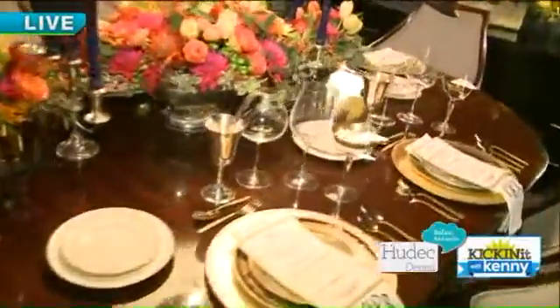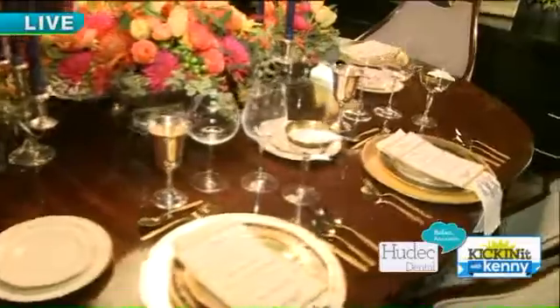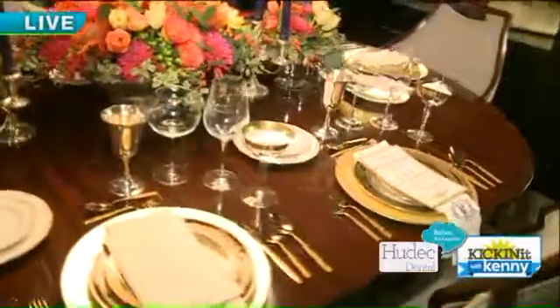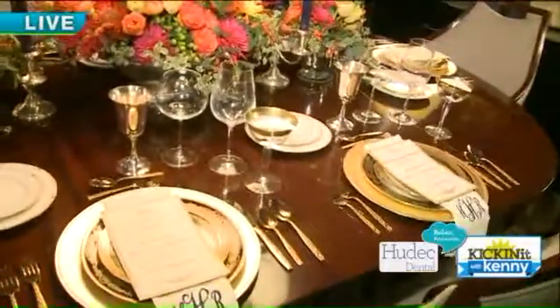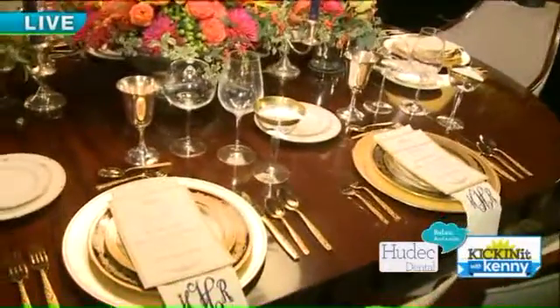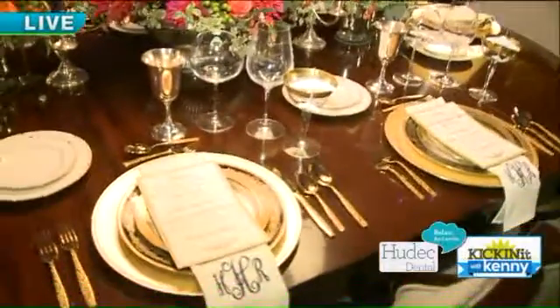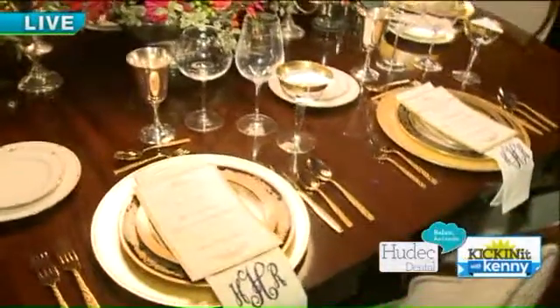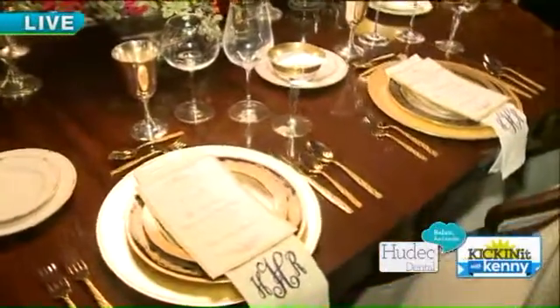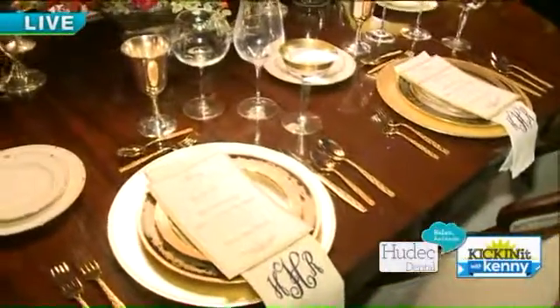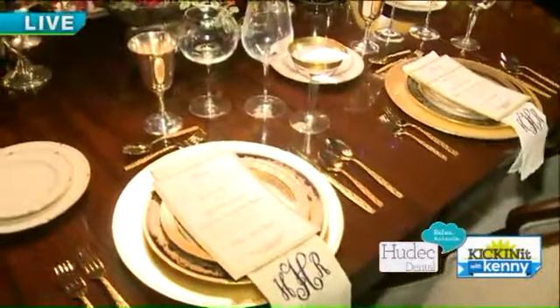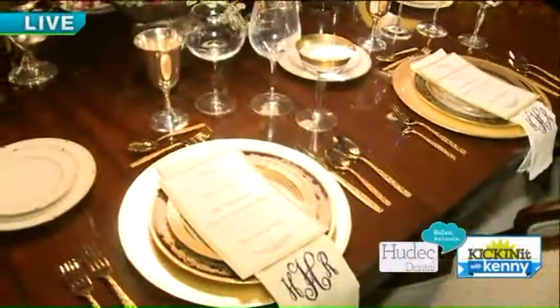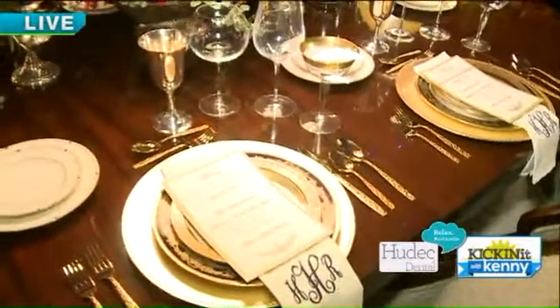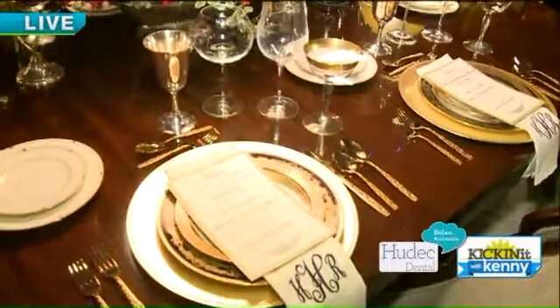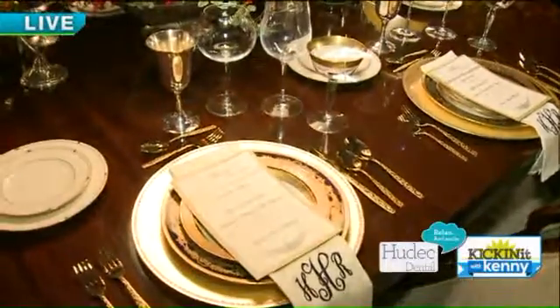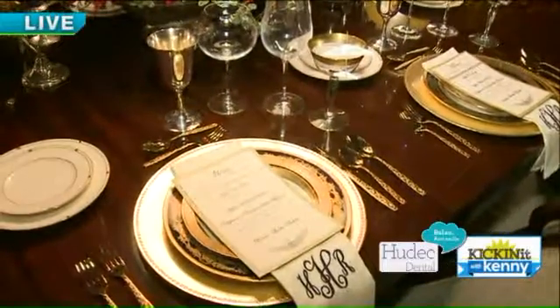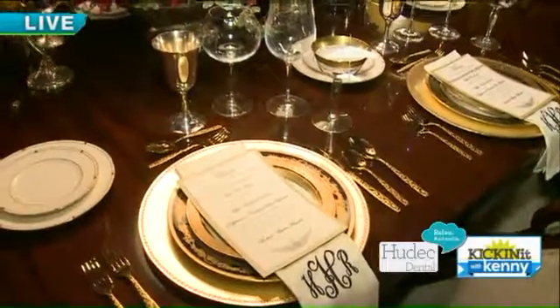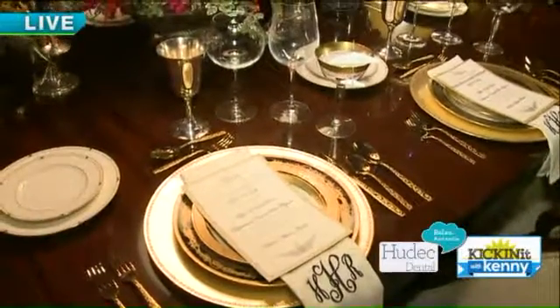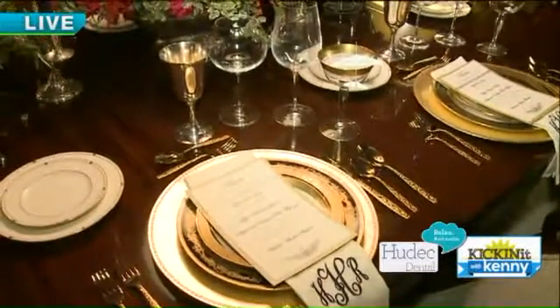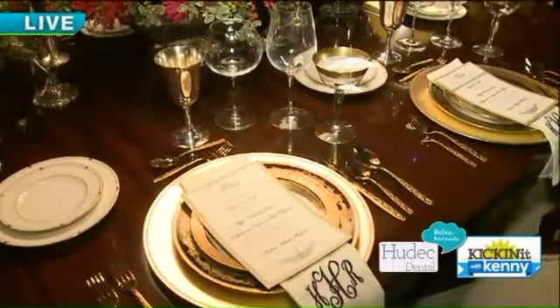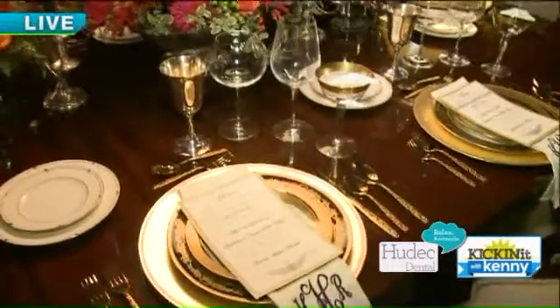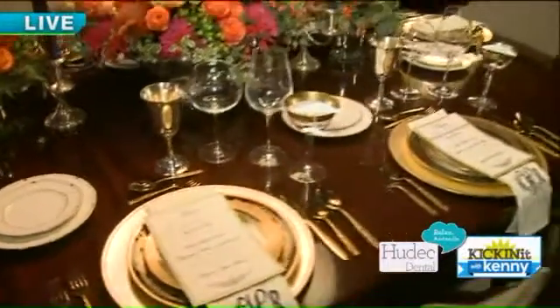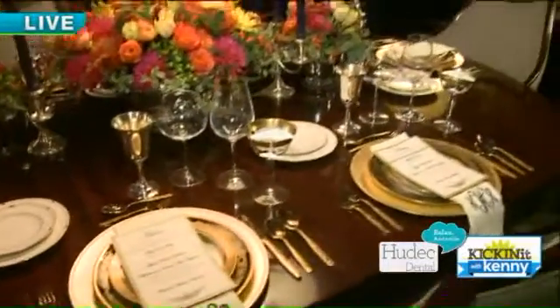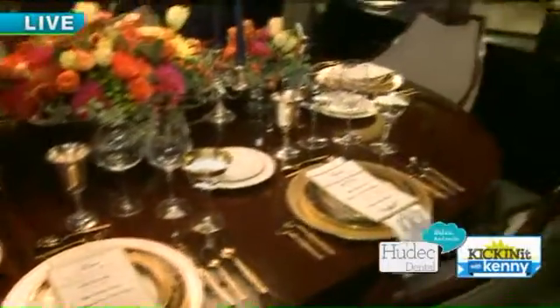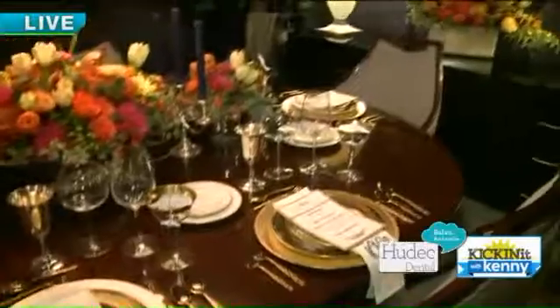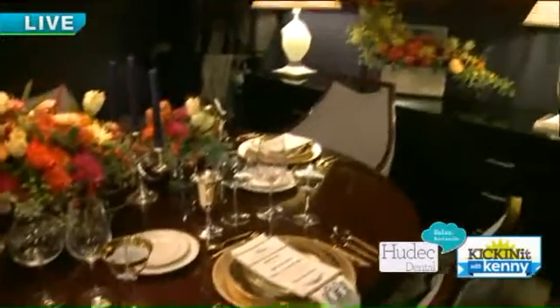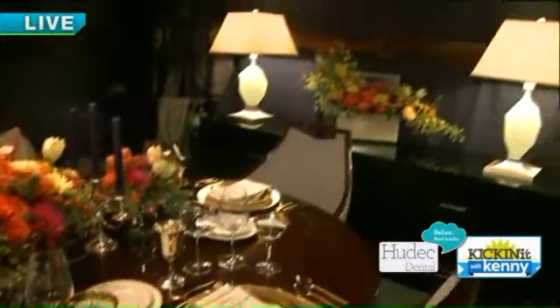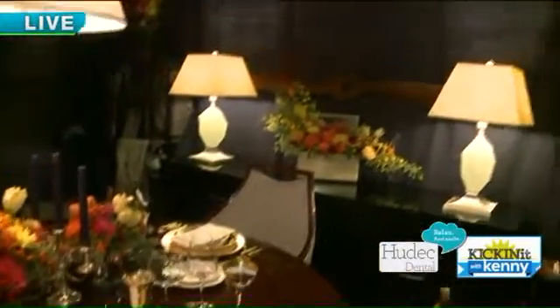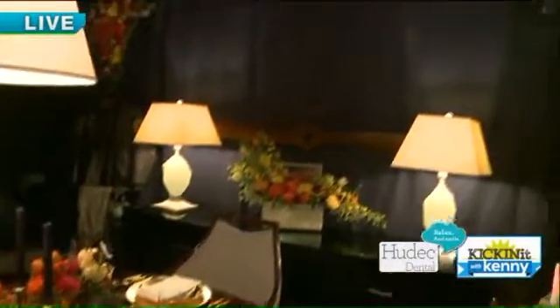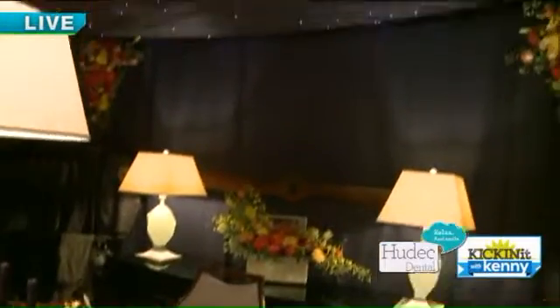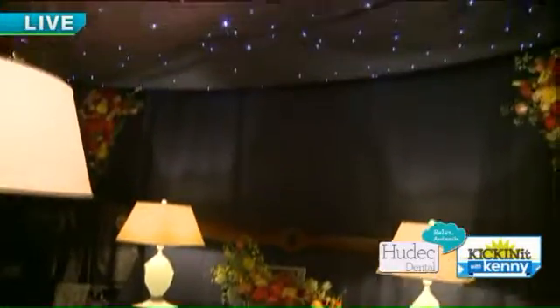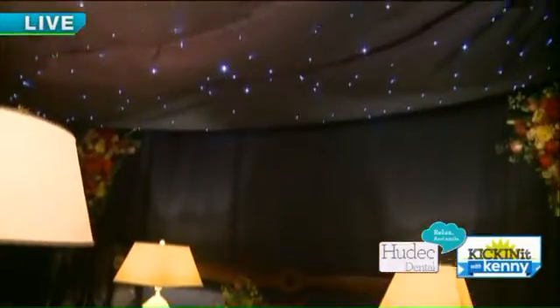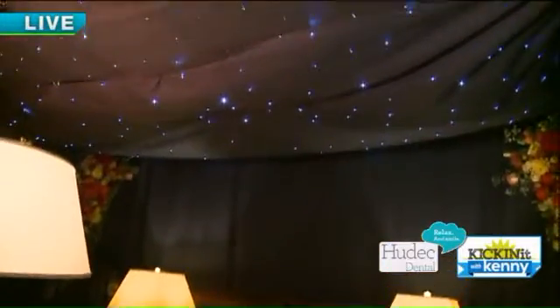Tell us about your table and your theme. So, Evening in the Stars is — it was thought of as an aviation theme. We thought of Howard Hughes back in the 1930s, how he would dine with some leading ladies of his life and his best friend, and this is what we came up with.